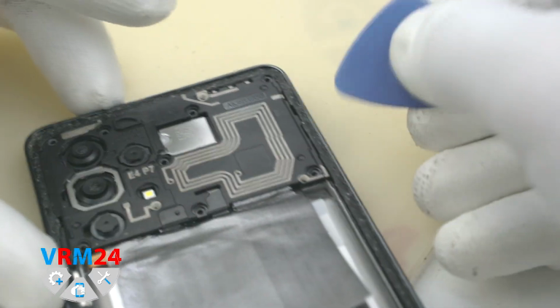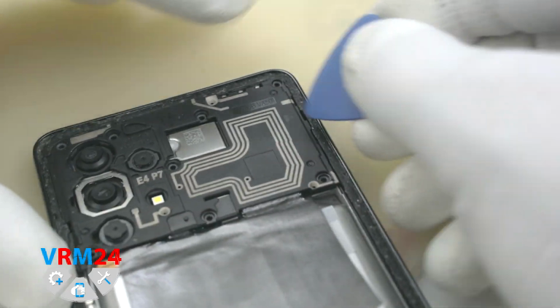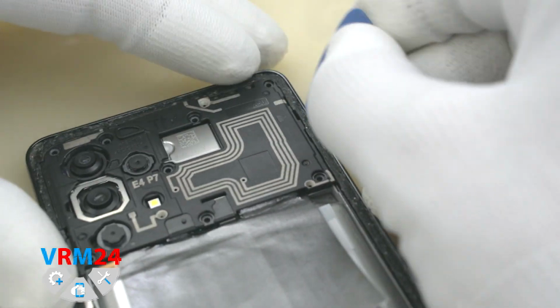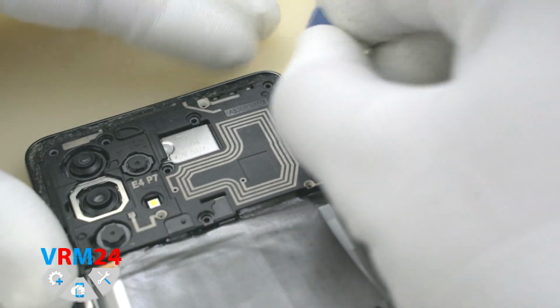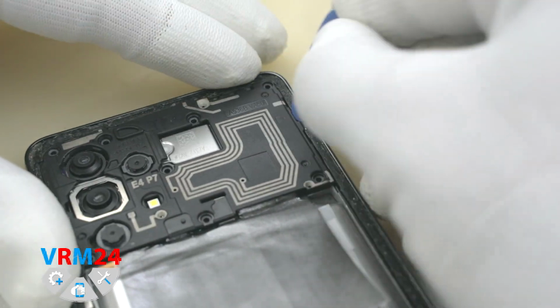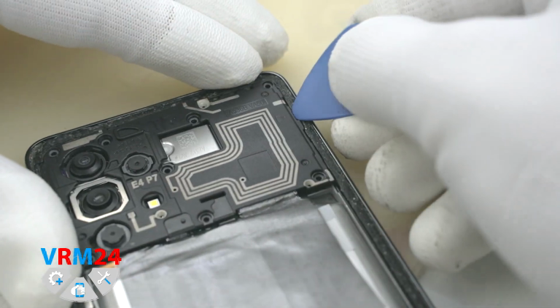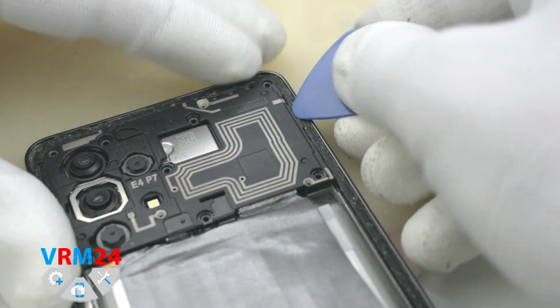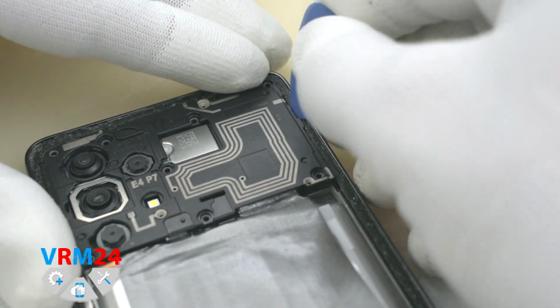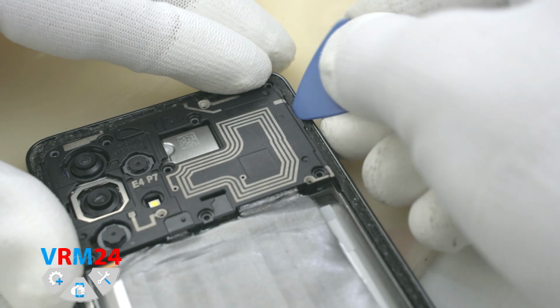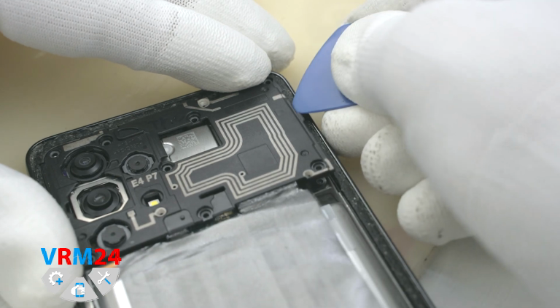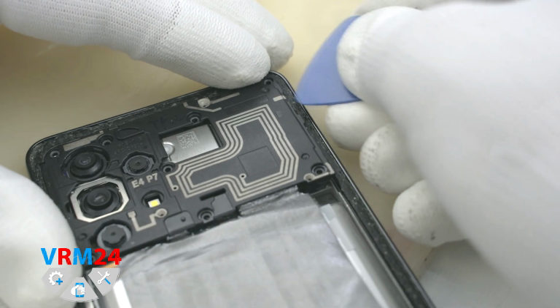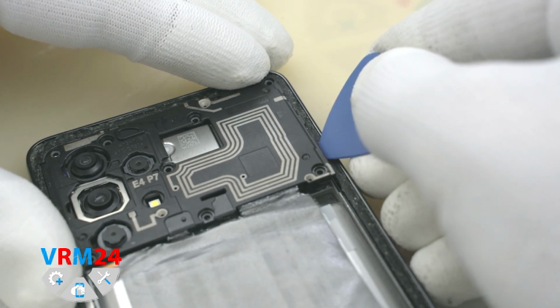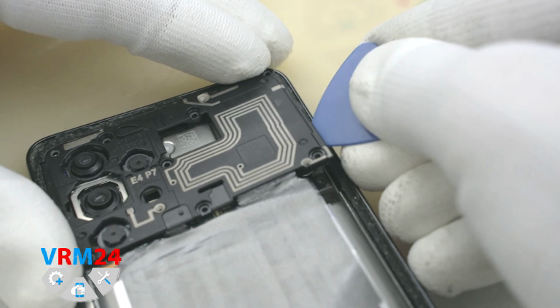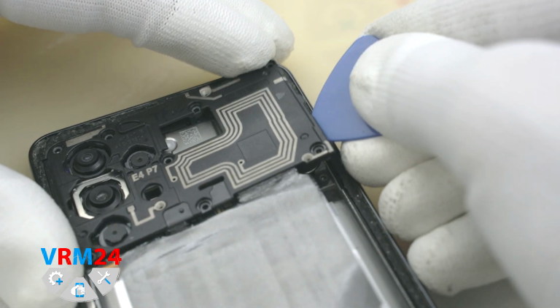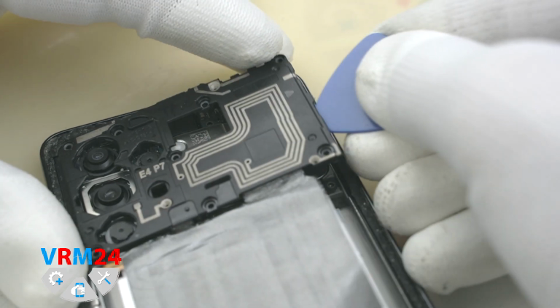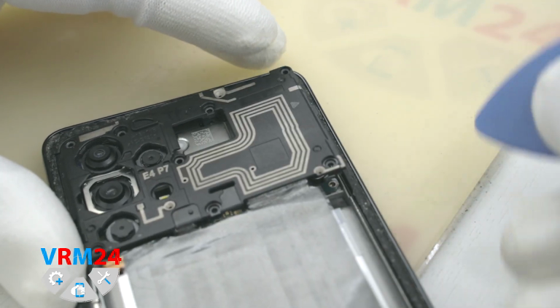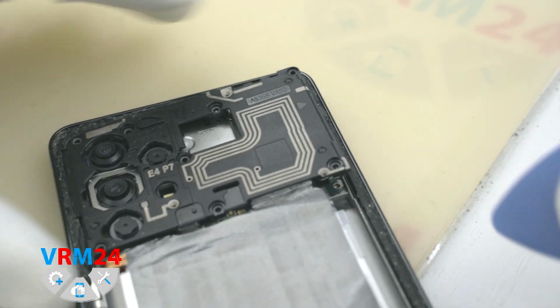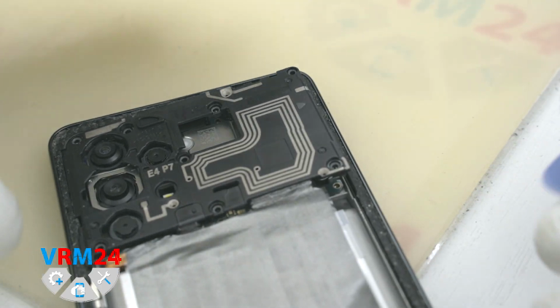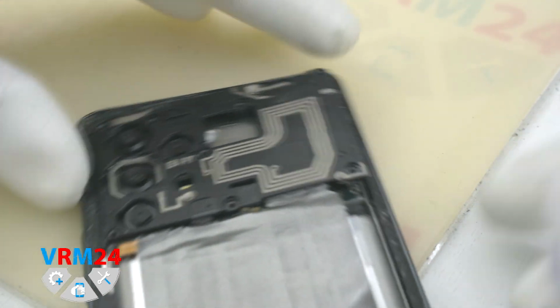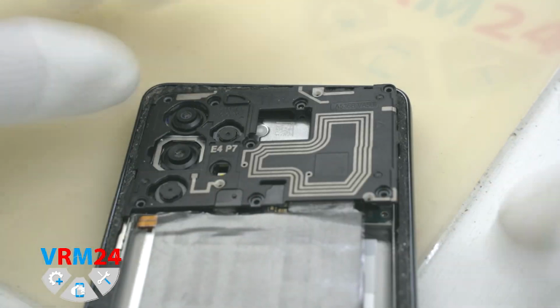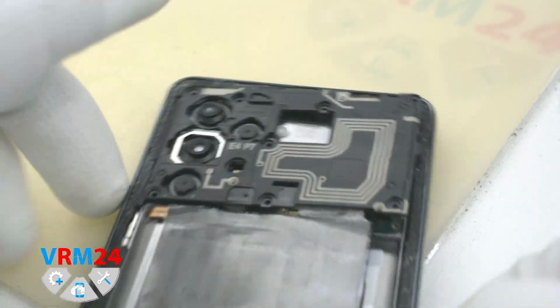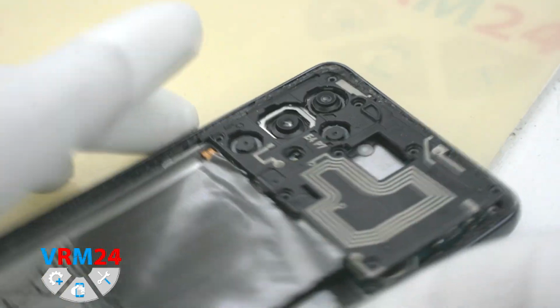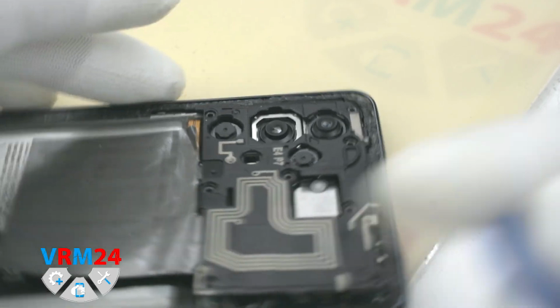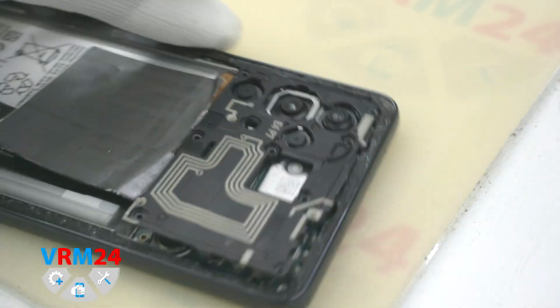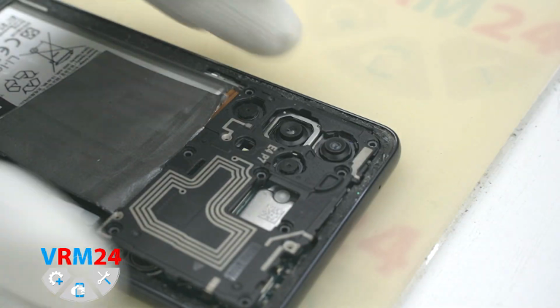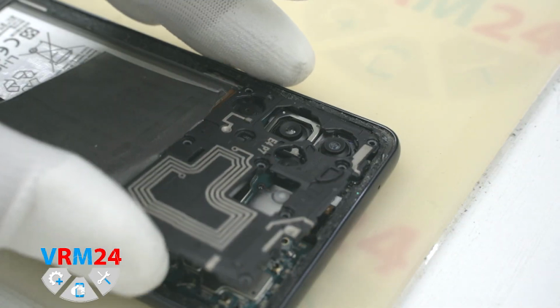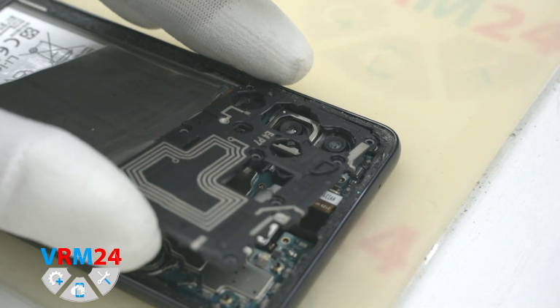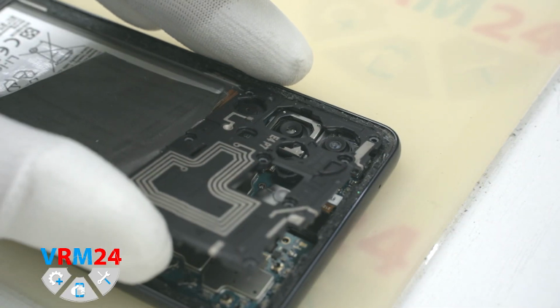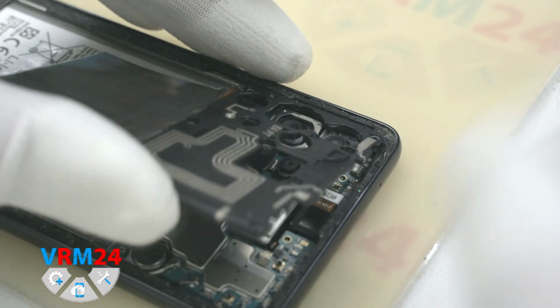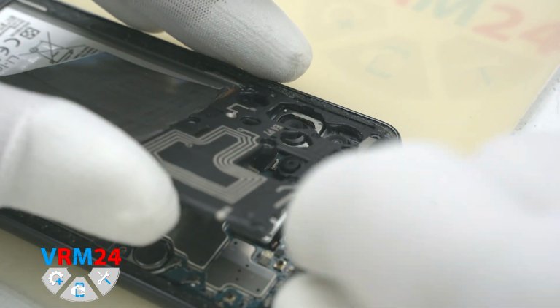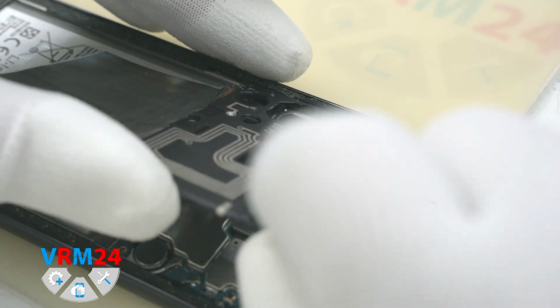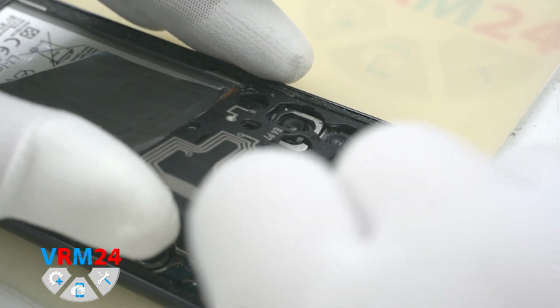With a plastic tool we pry on one side and detach the cover hiding the printed circuit board. On the cover are antenna traces and contact pads on the reverse side.